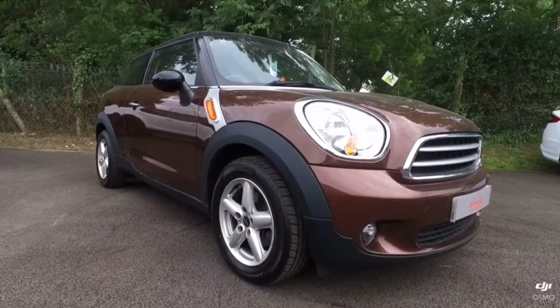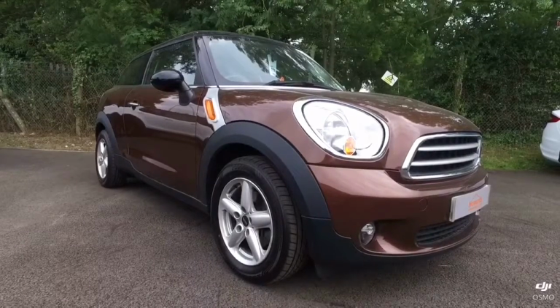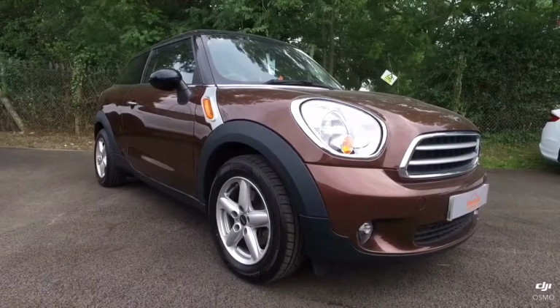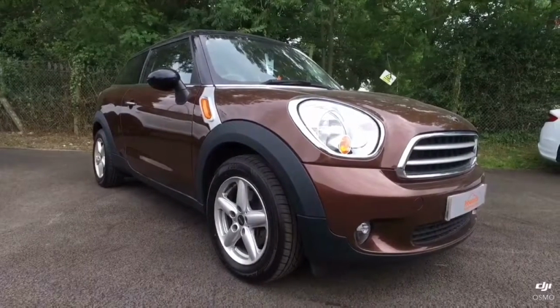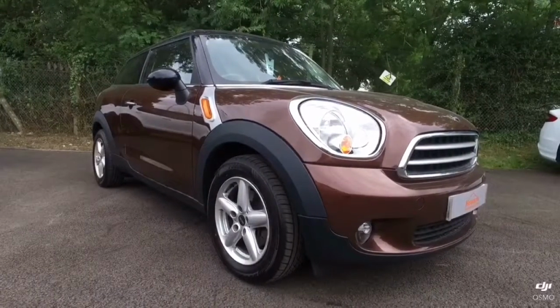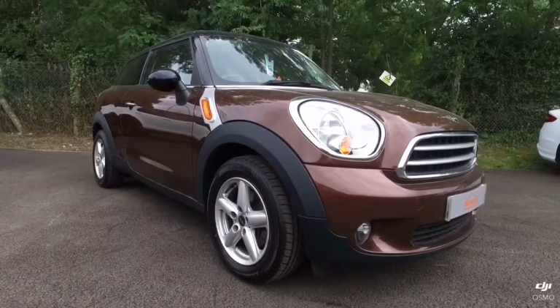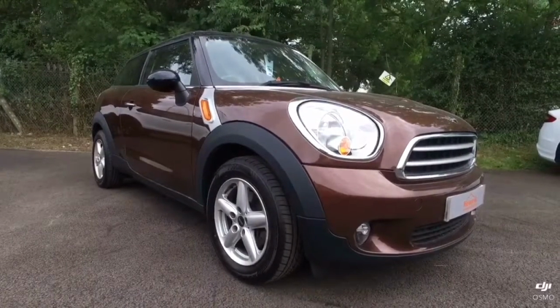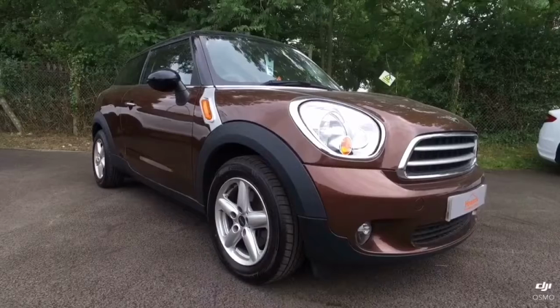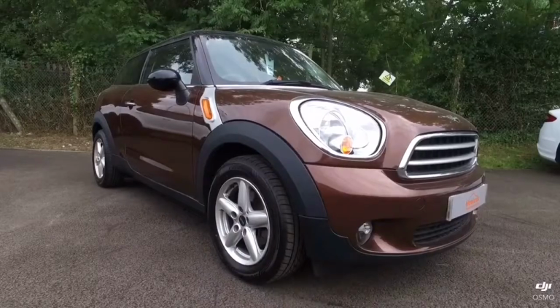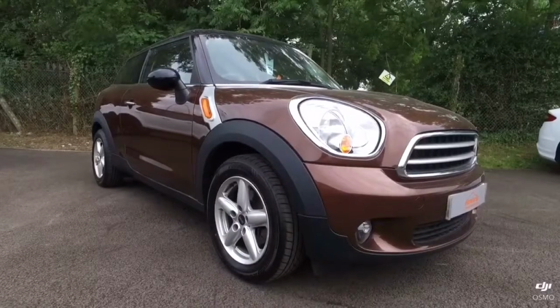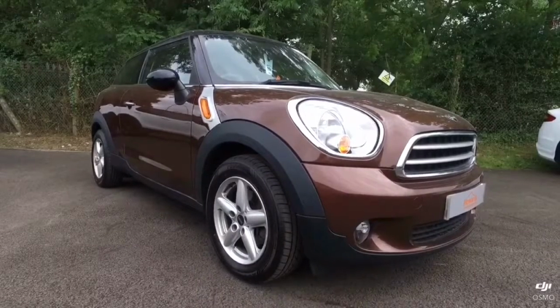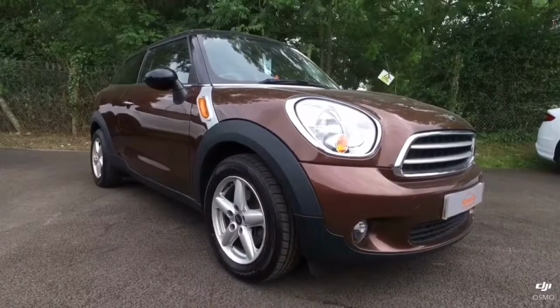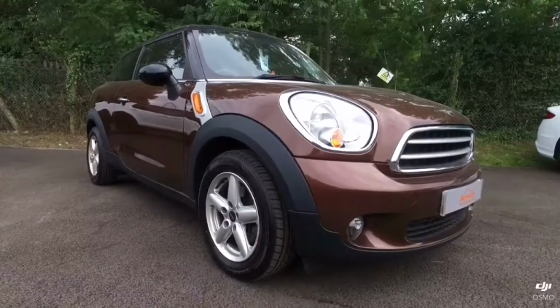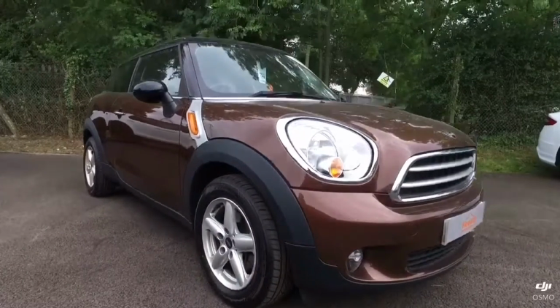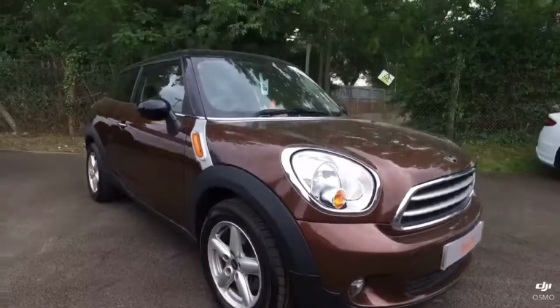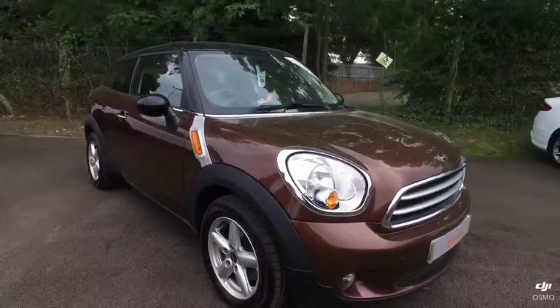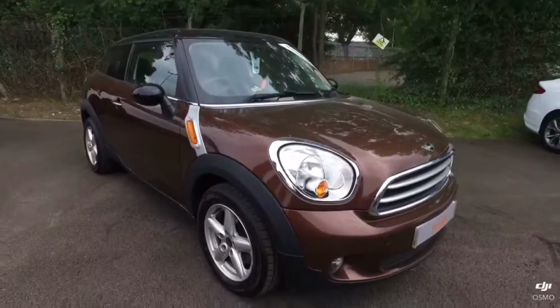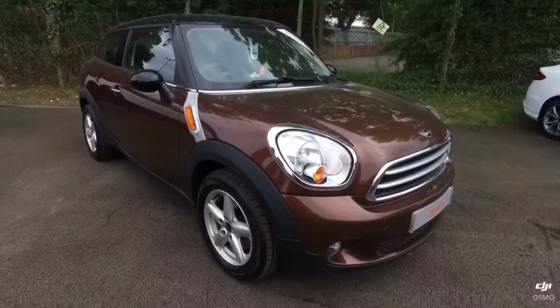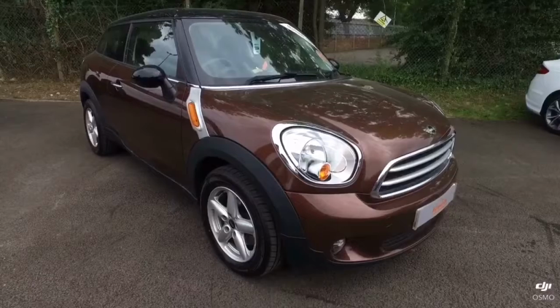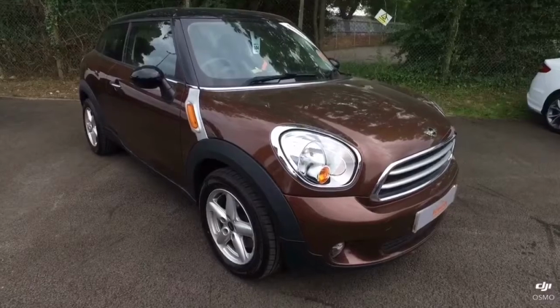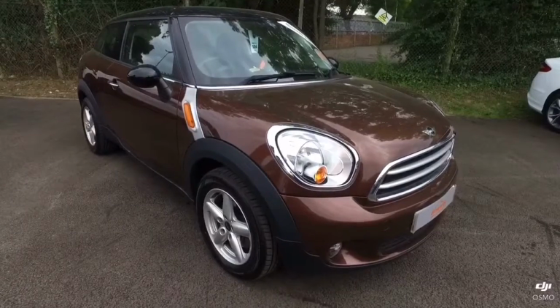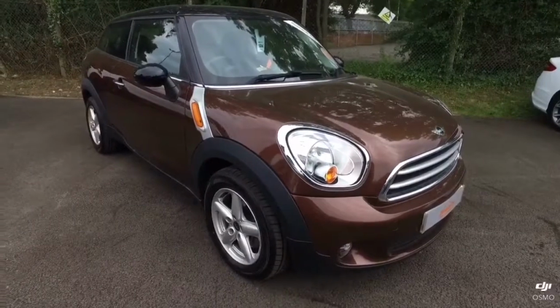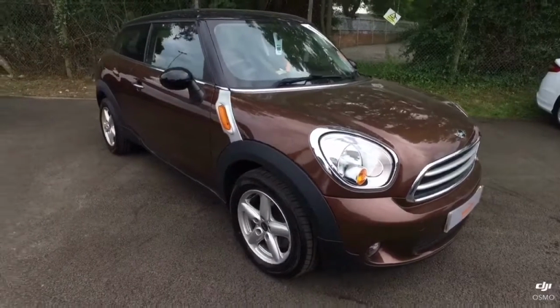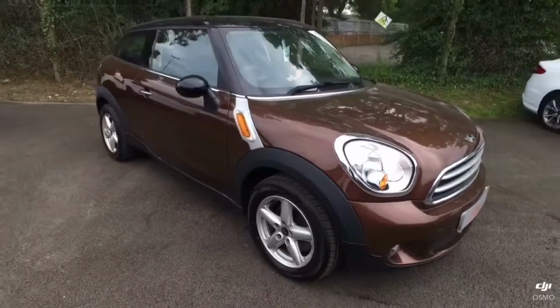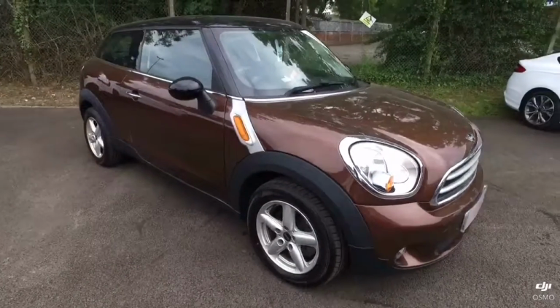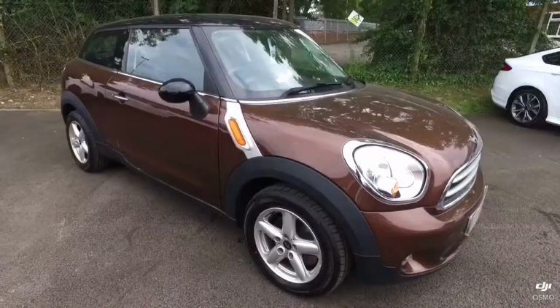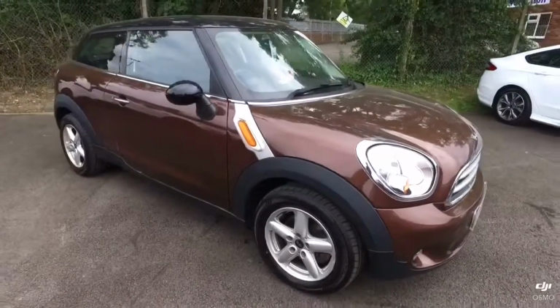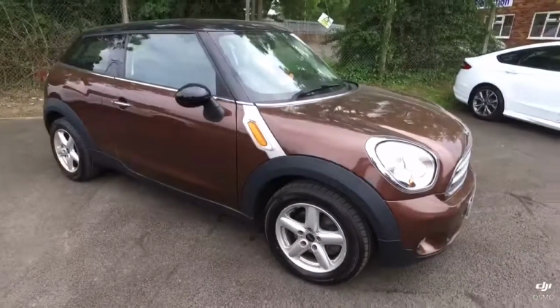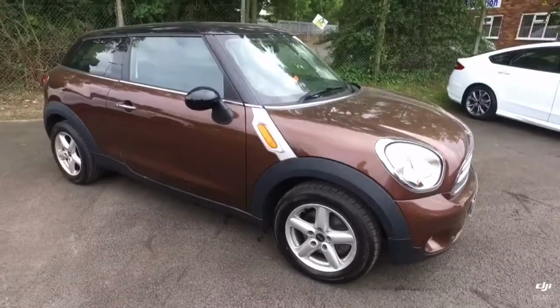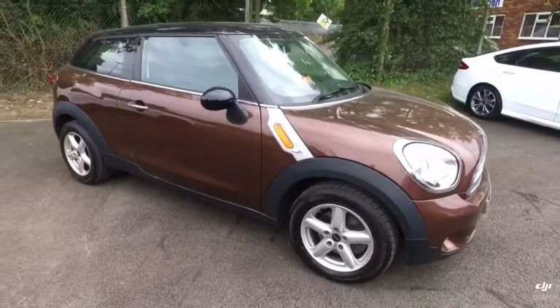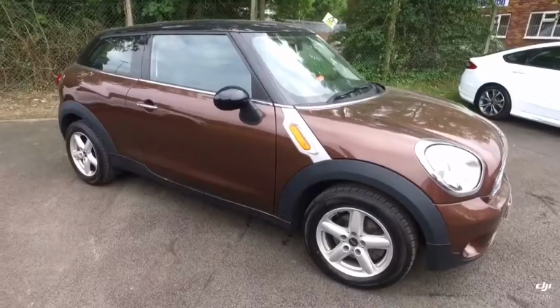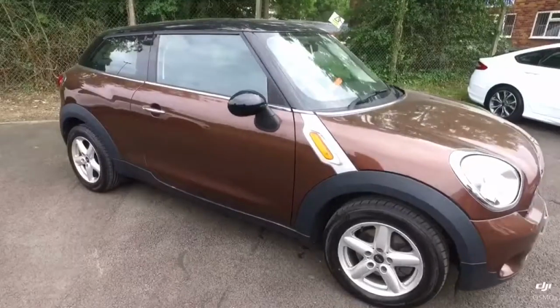Hello, welcome to Howard's of Yeovil. My name's Lloyd and I'm going to show you around our Mini Paceman. This is a 1.6 petrol Cooper three-door, only done 16,000 miles.